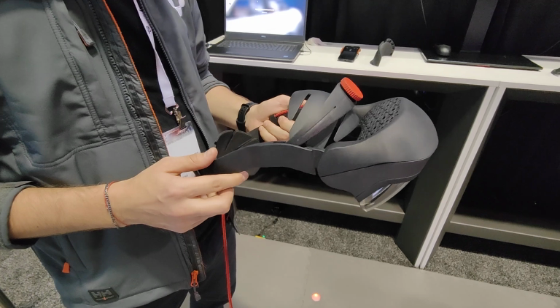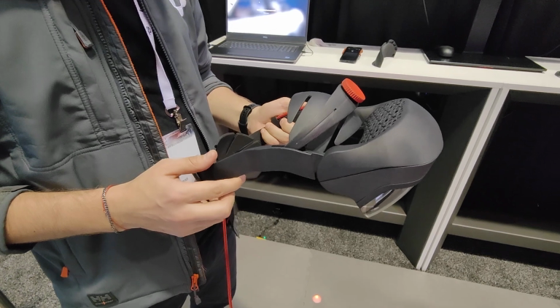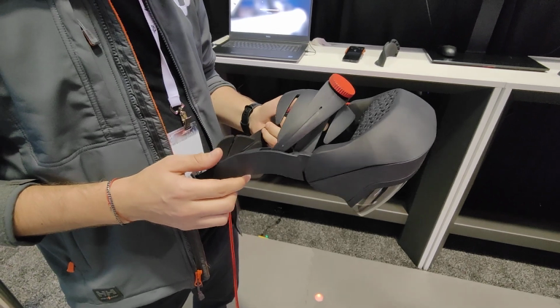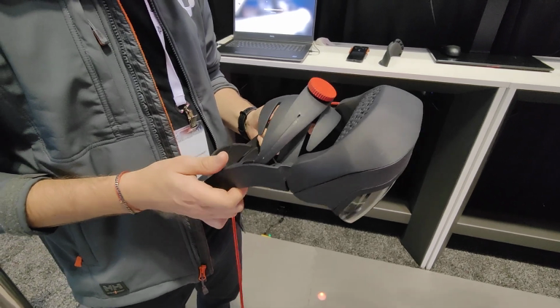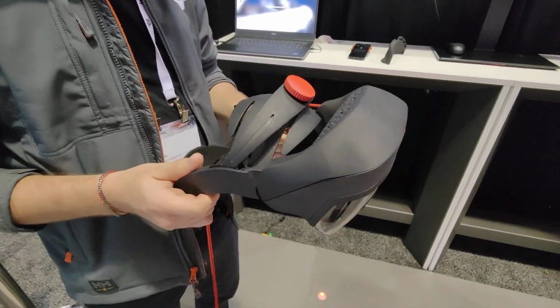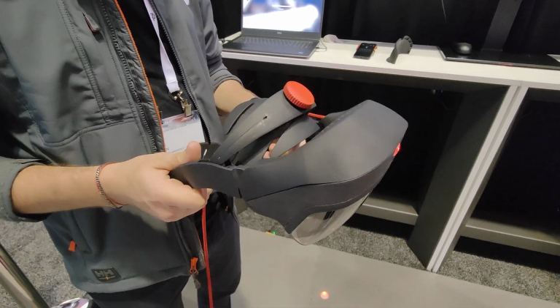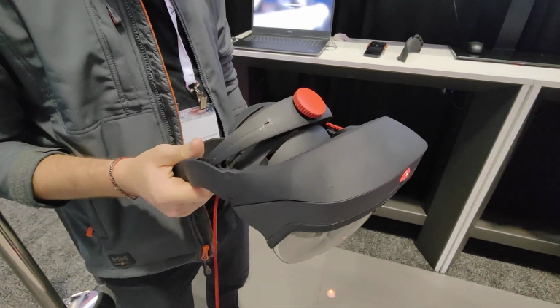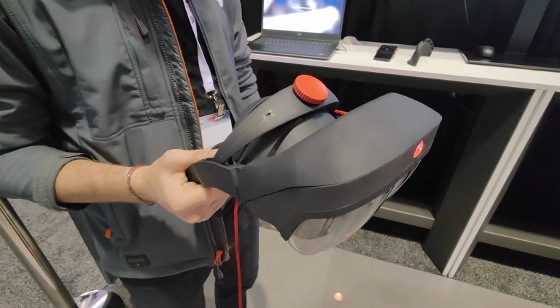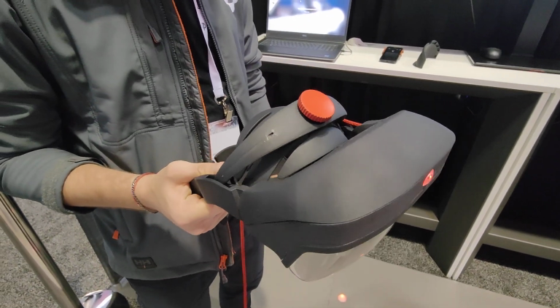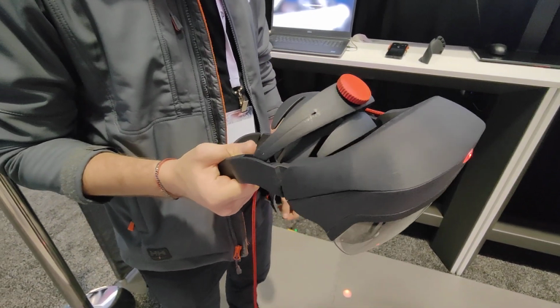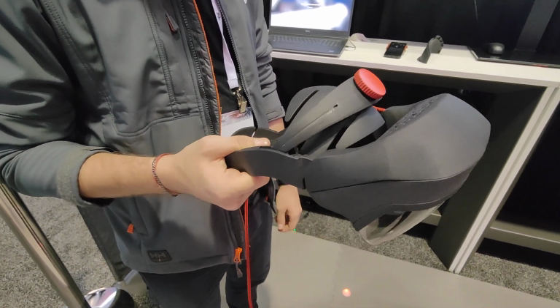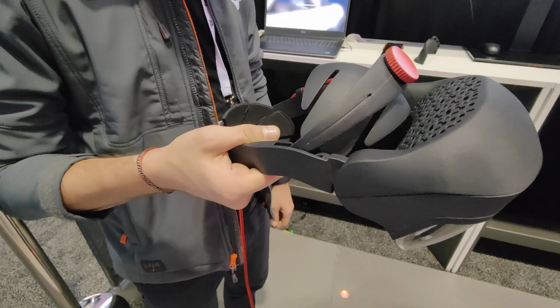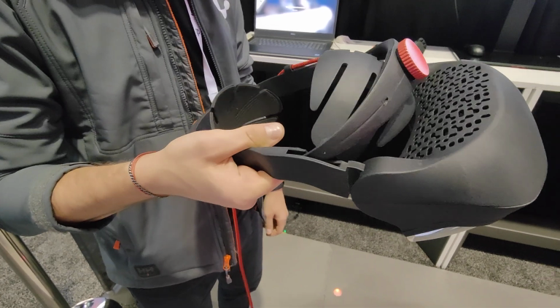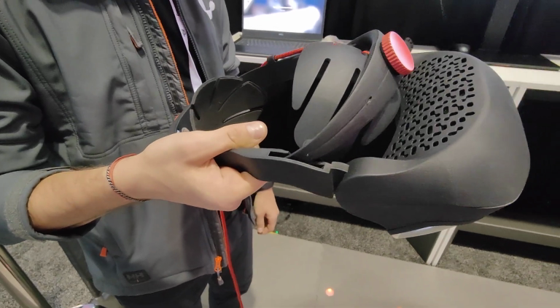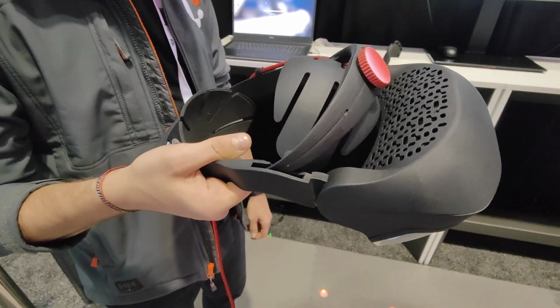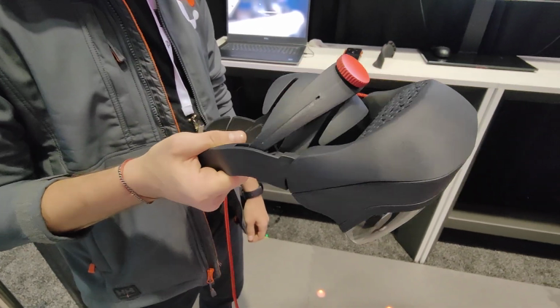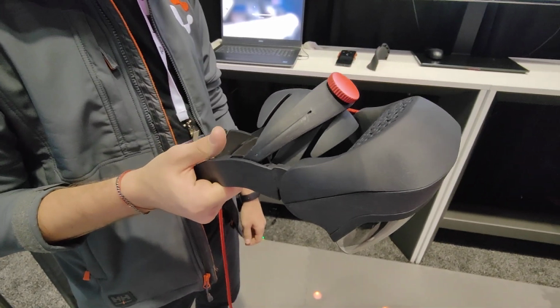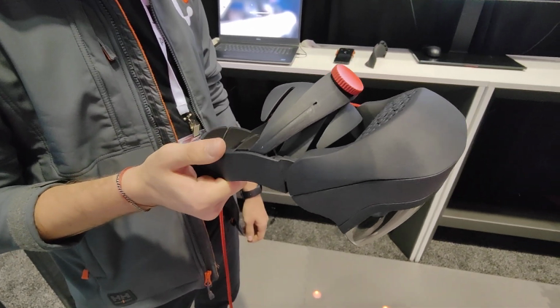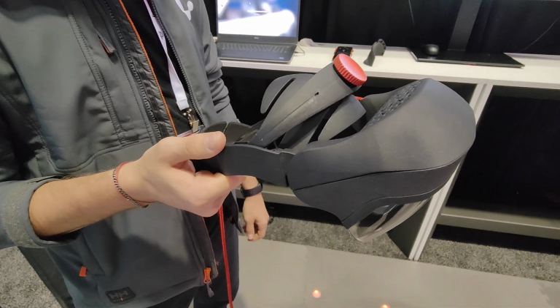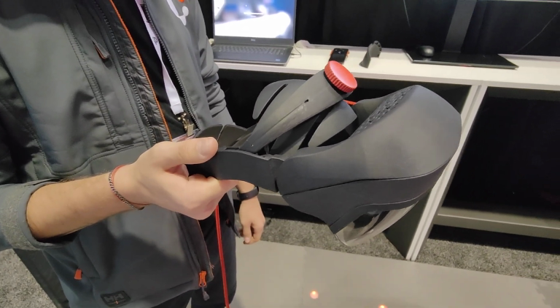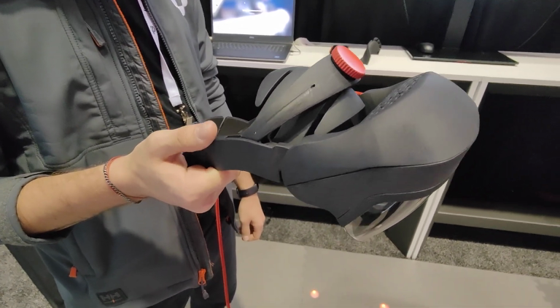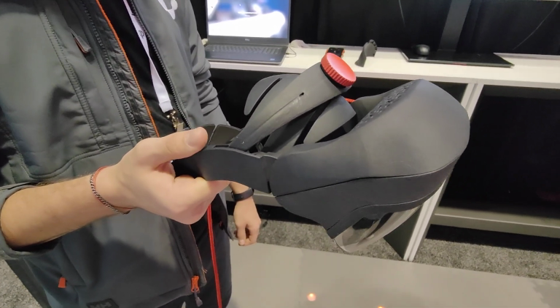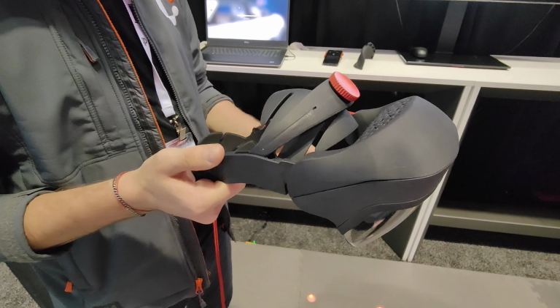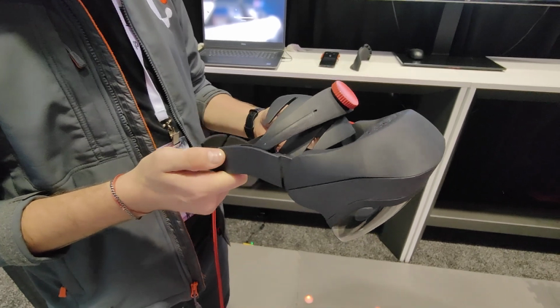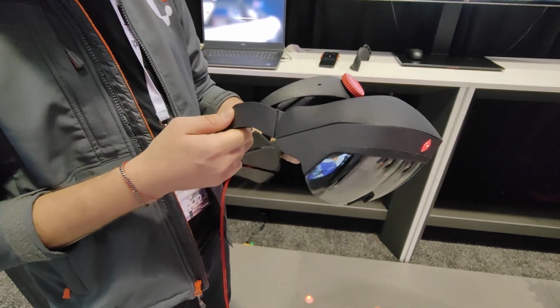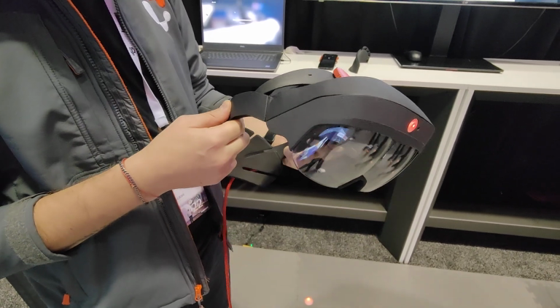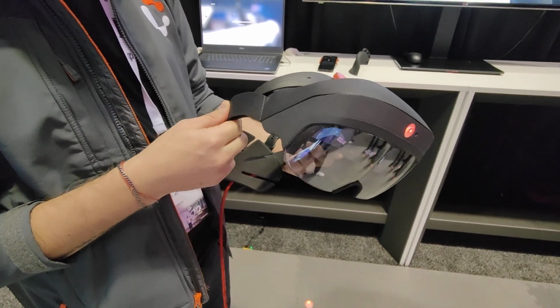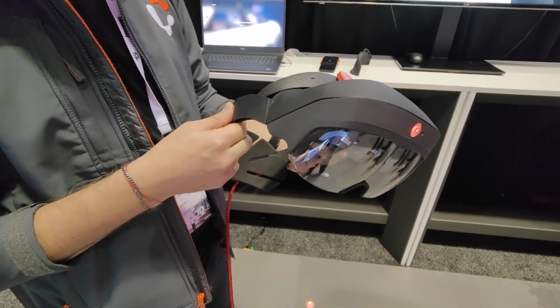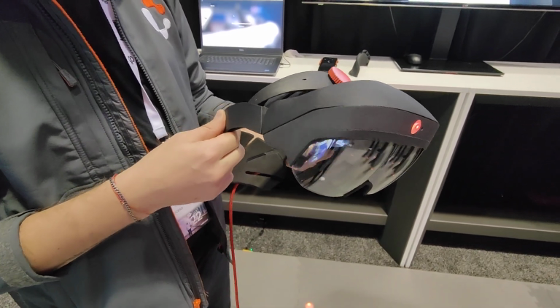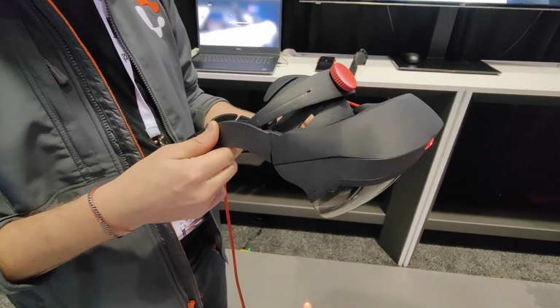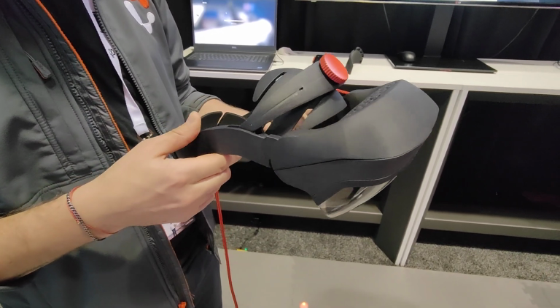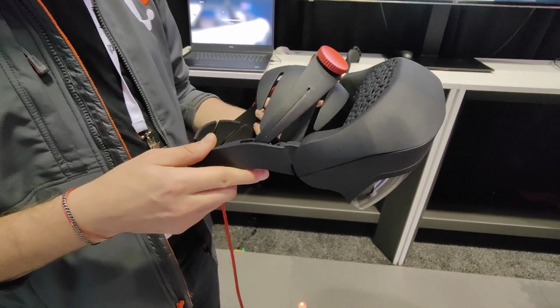Hi, welcome back to AWE 2022. I'm here at the Campfire booth and we're looking at the Campfire headset. I'm looking forward to trying out a demo of this AR headset for industrial use.